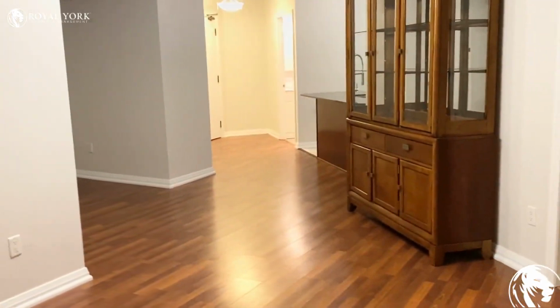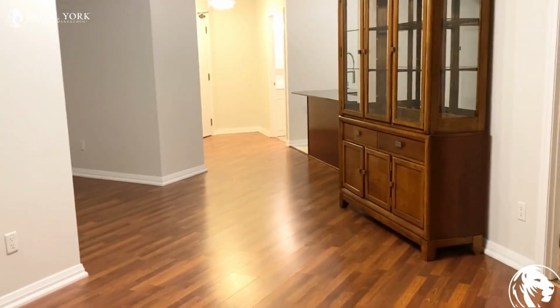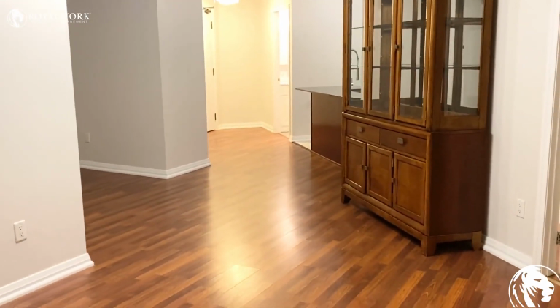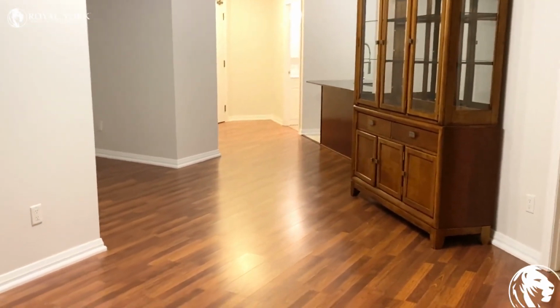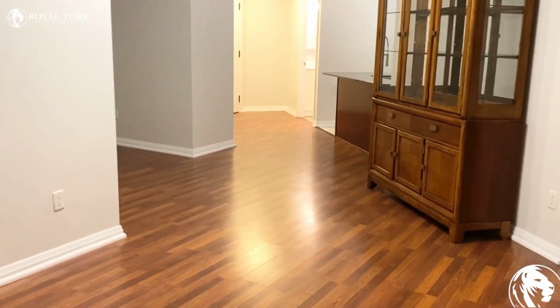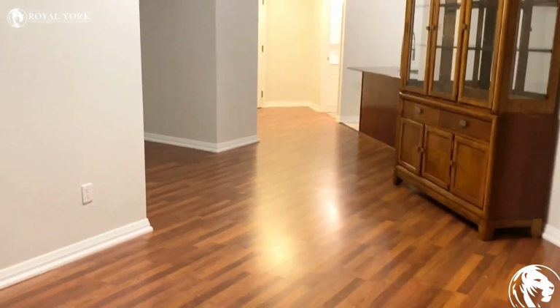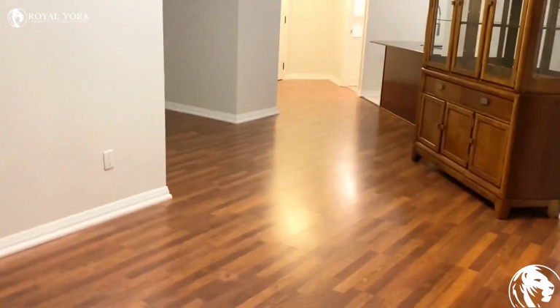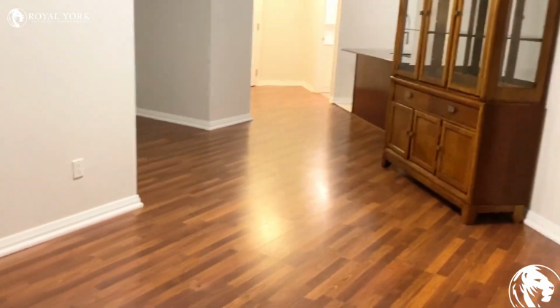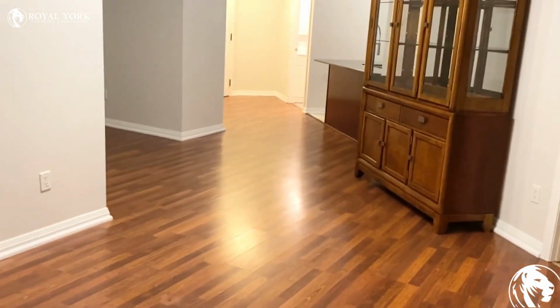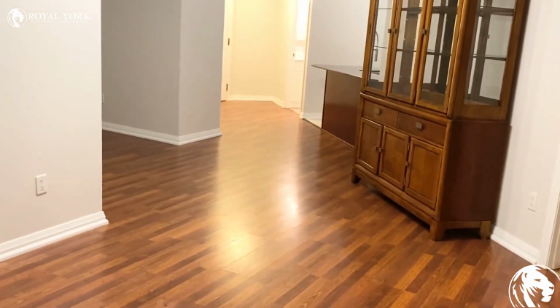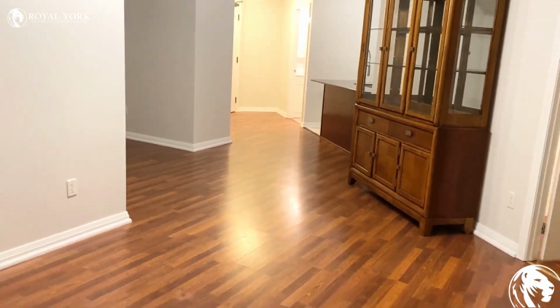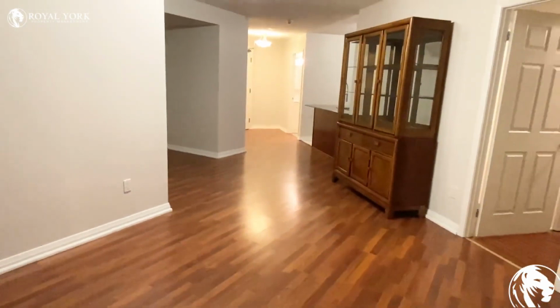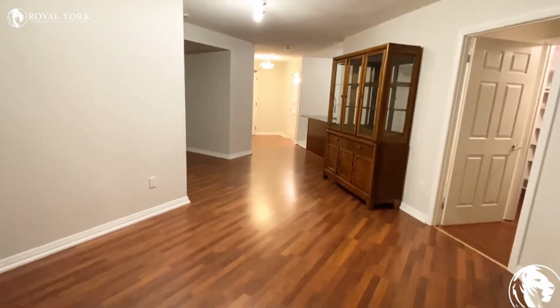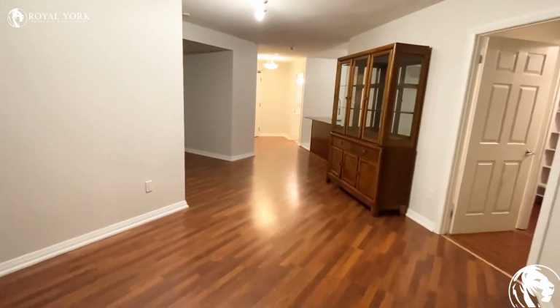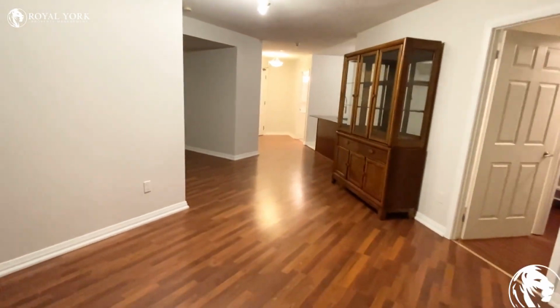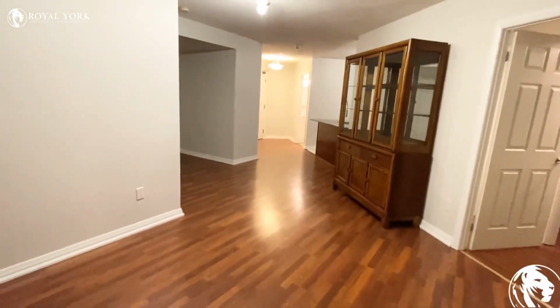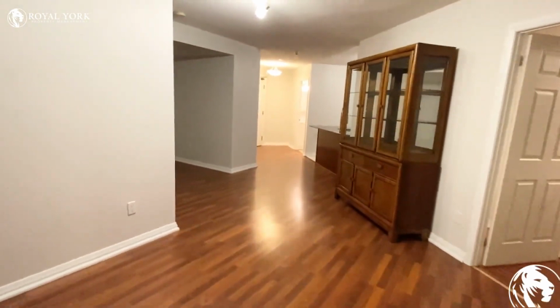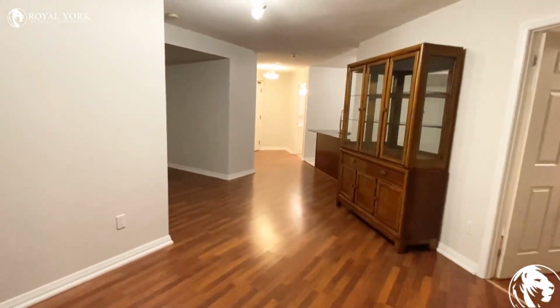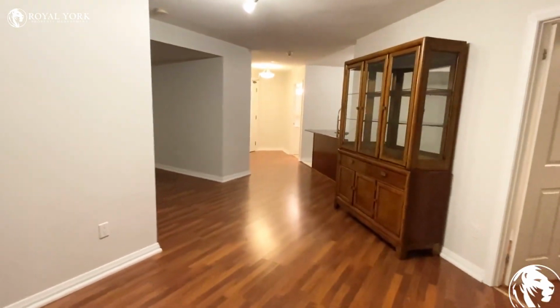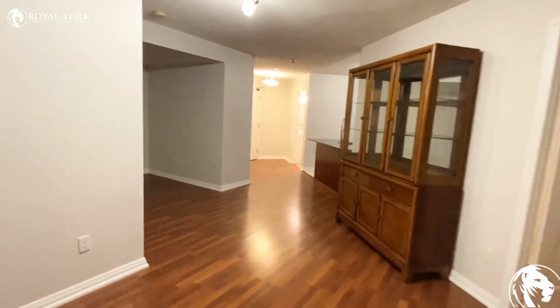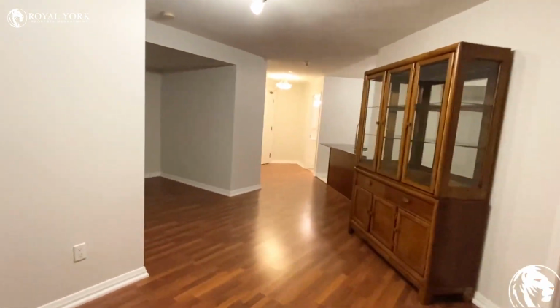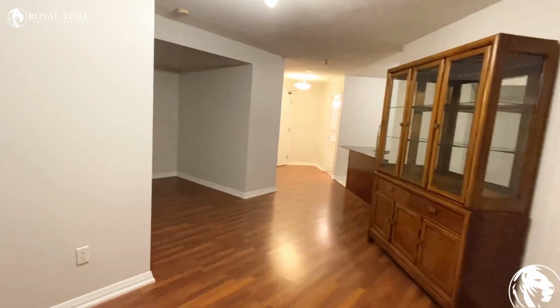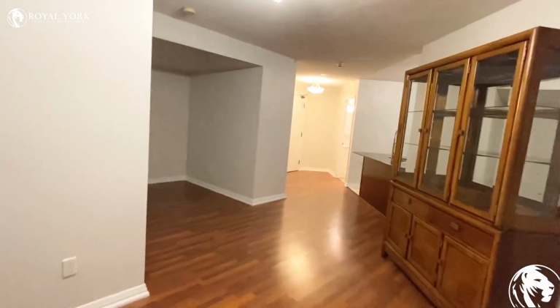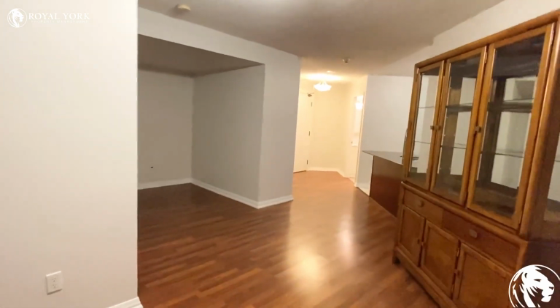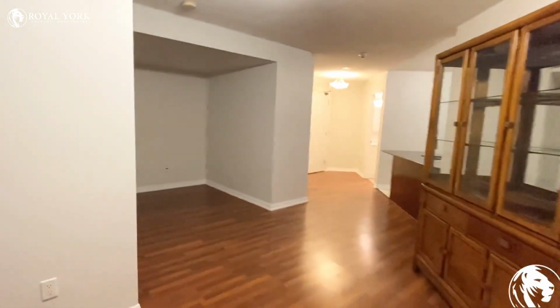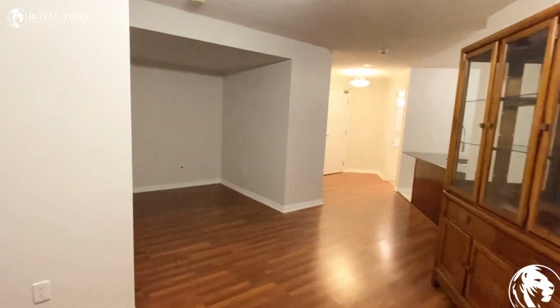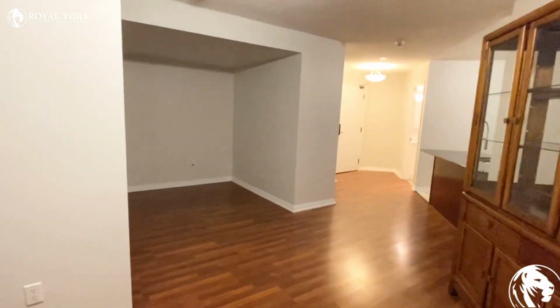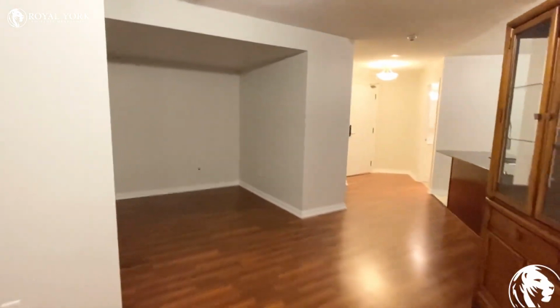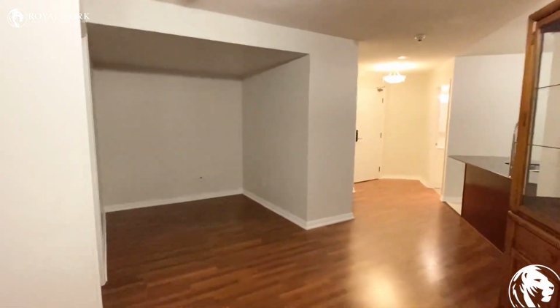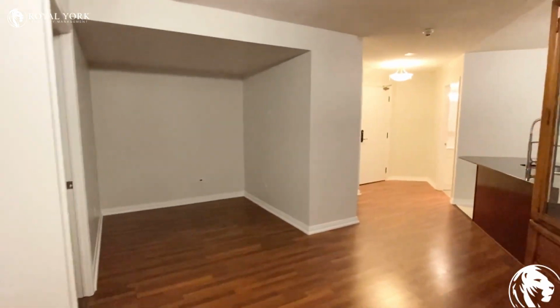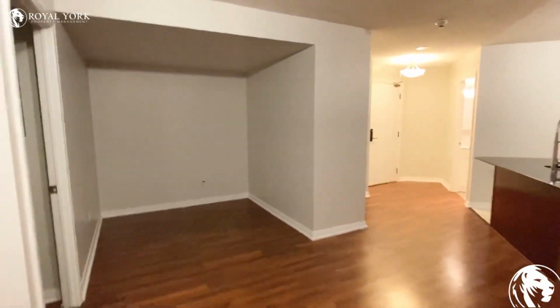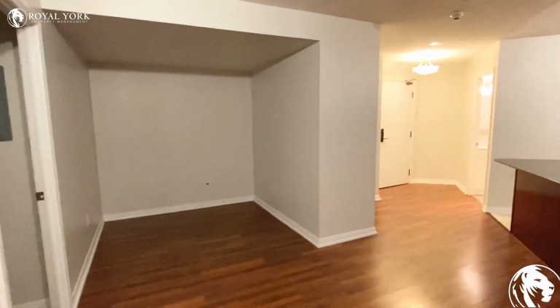Please feel free to contact us at Royal York Property Management if you have any questions — we are happy to assist you. Have a good one!